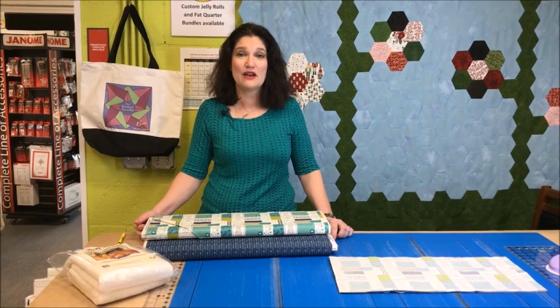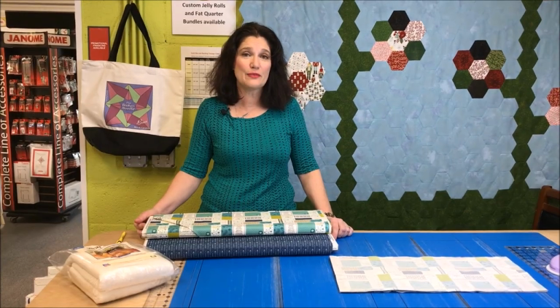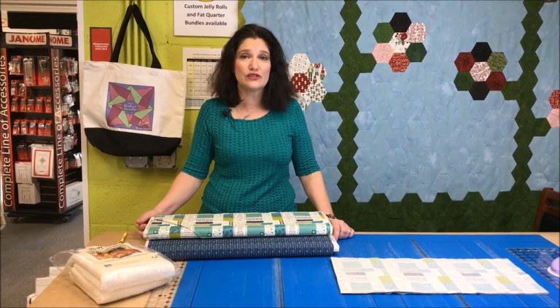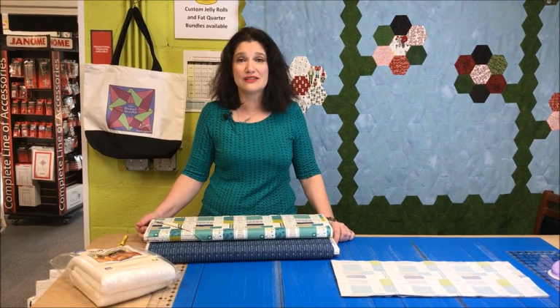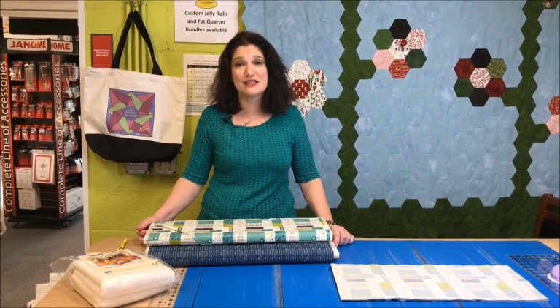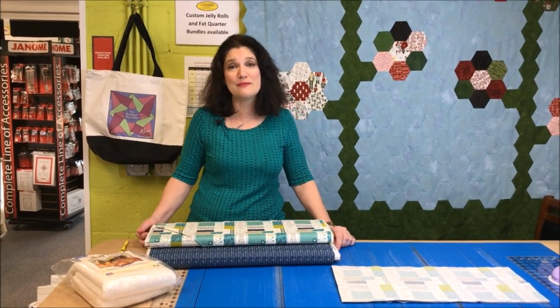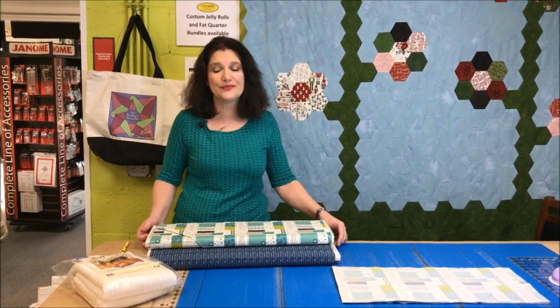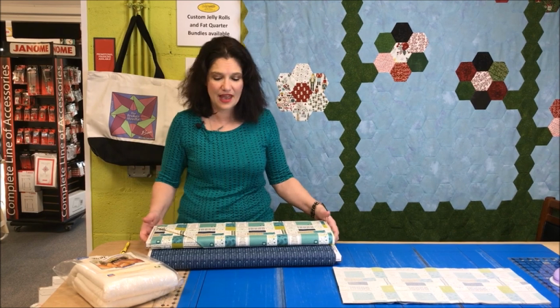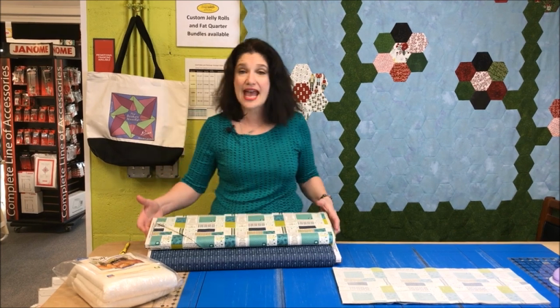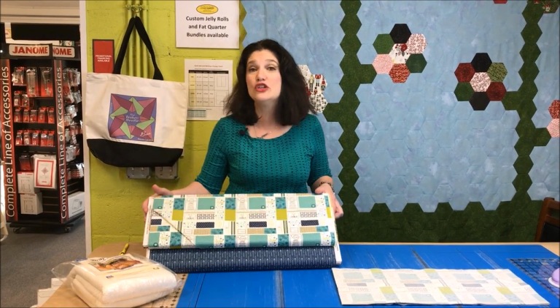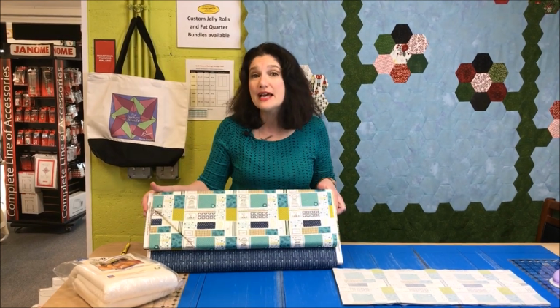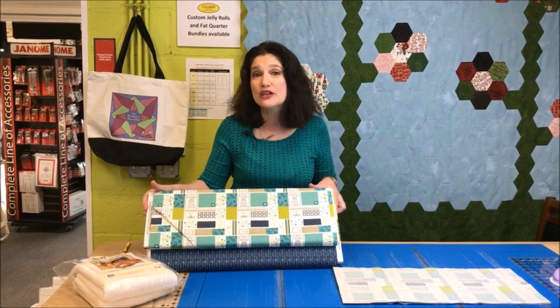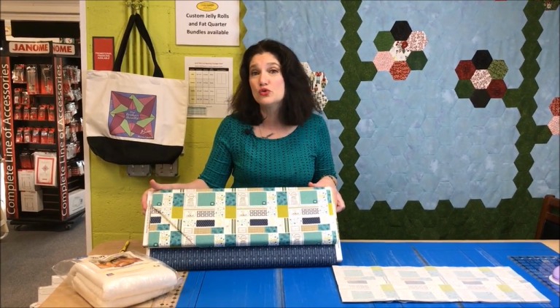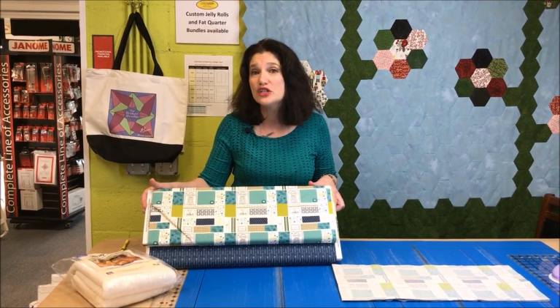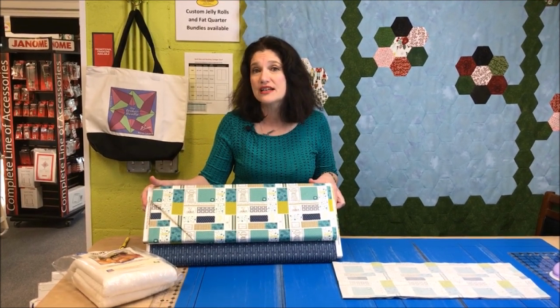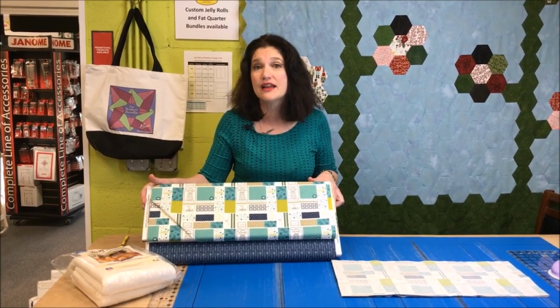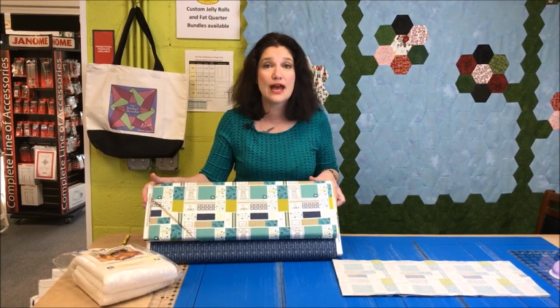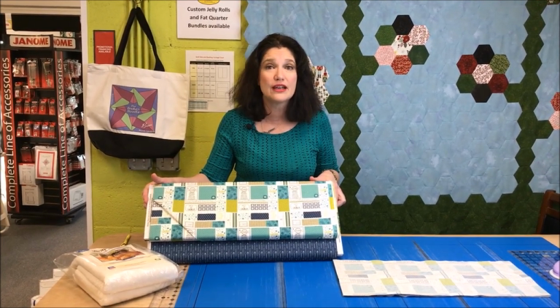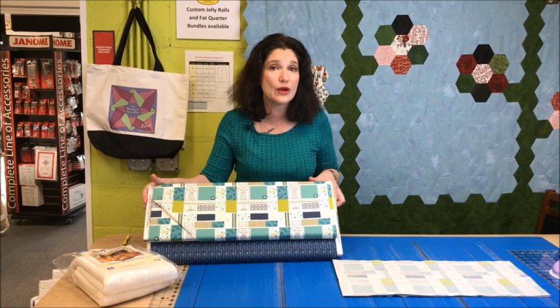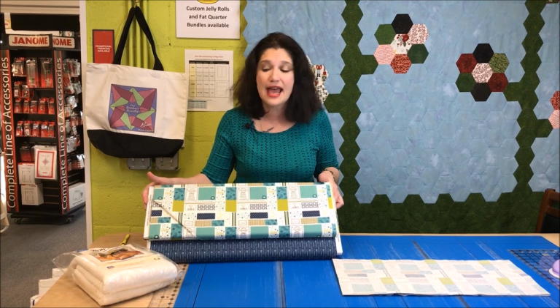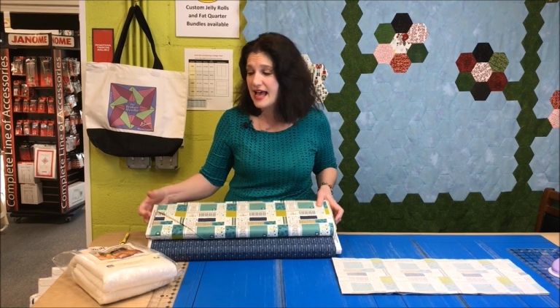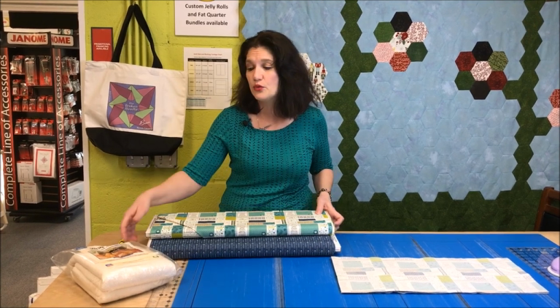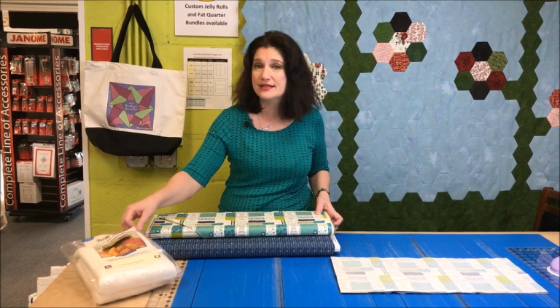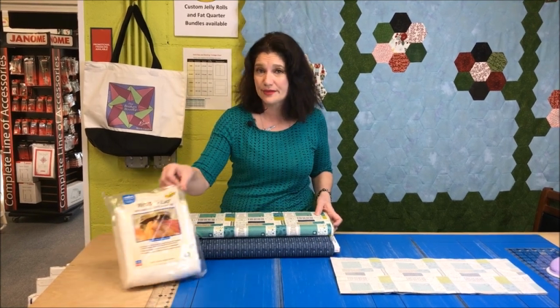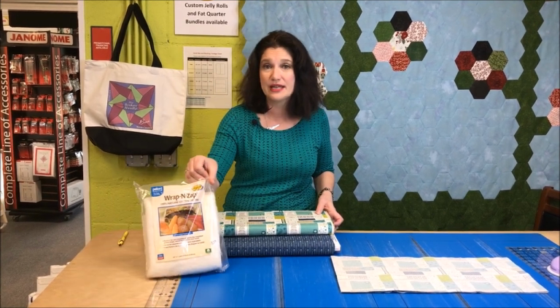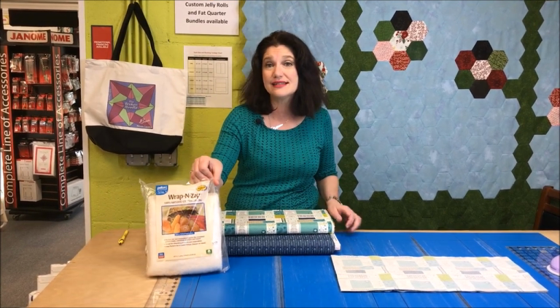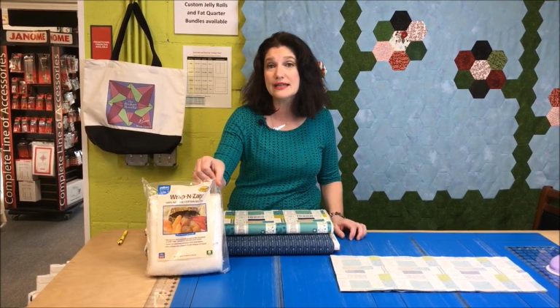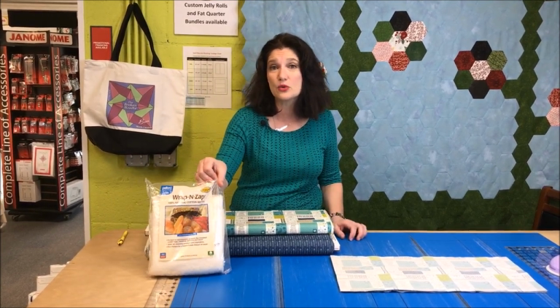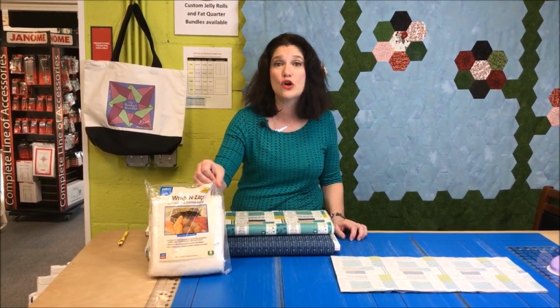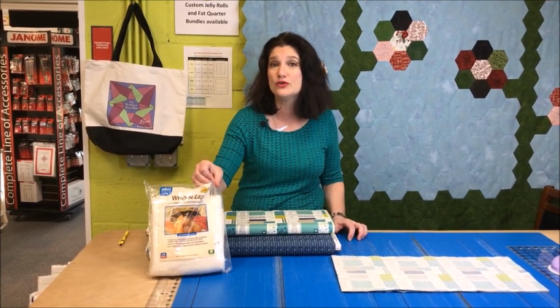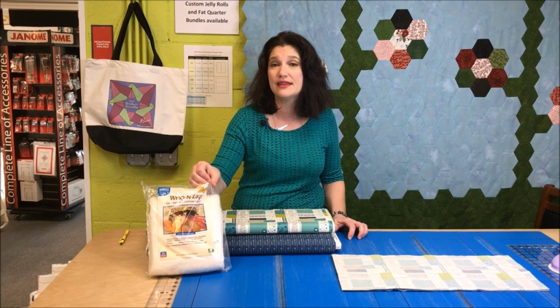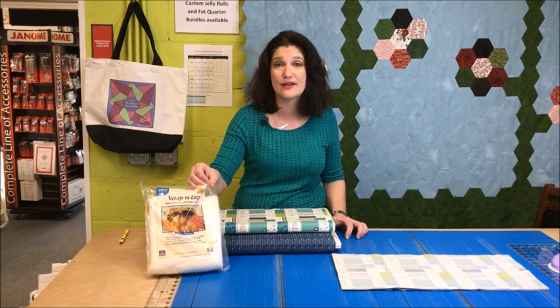For this pouch, I've chosen Sunday Supper by Moda, and you need to make sure that you use 100% cotton fabric, thread, and wrap and zap. Because this is going in the microwave, you don't want to use anything else.